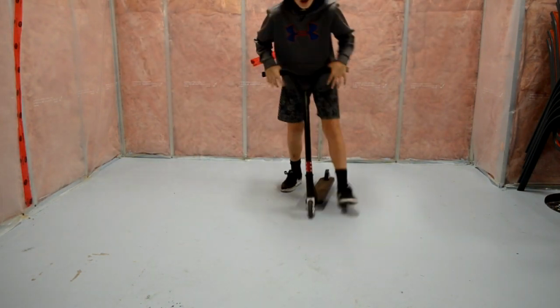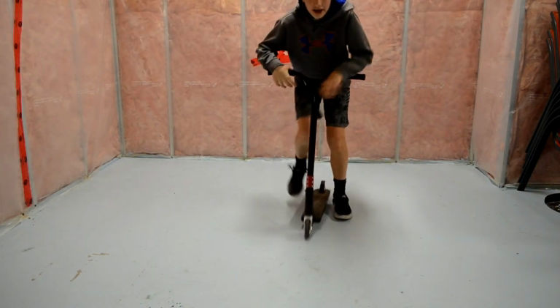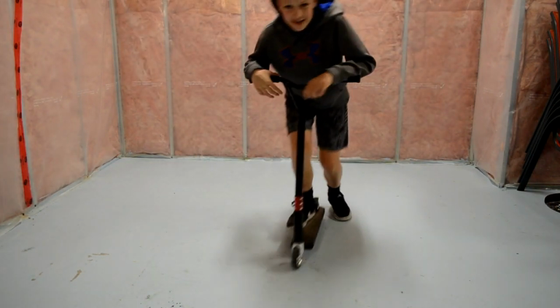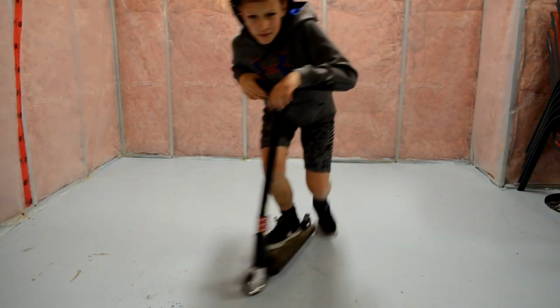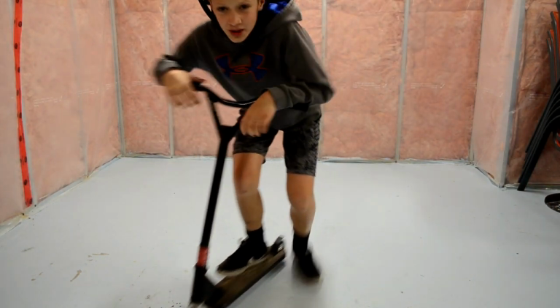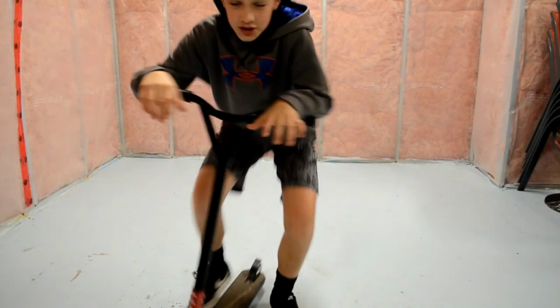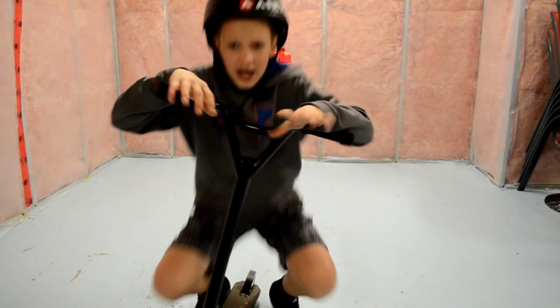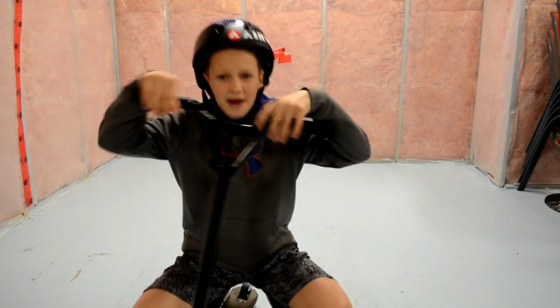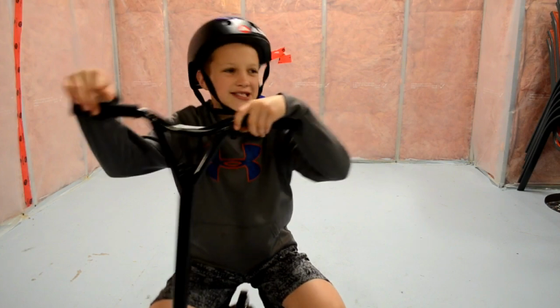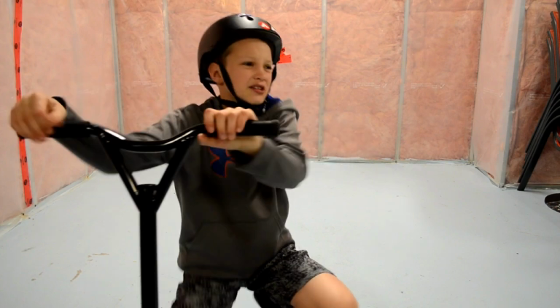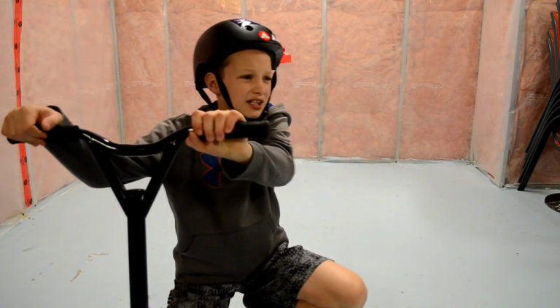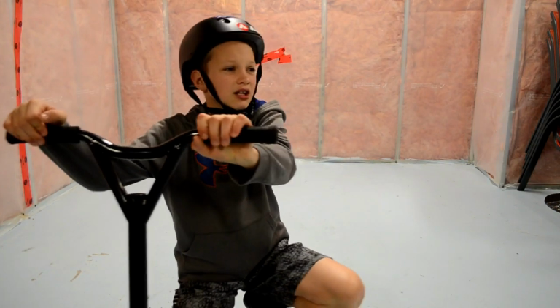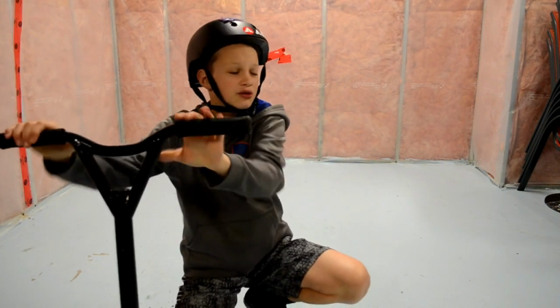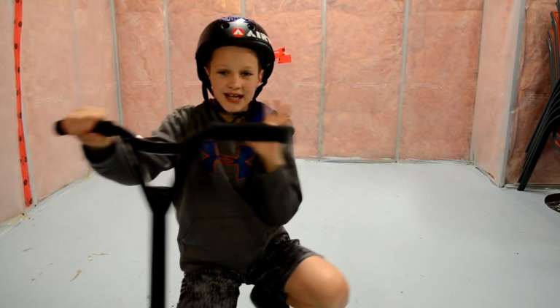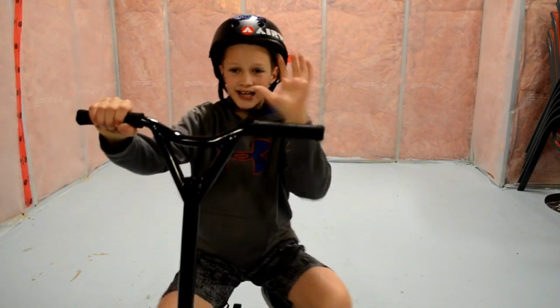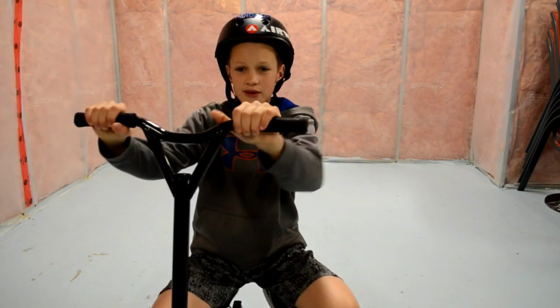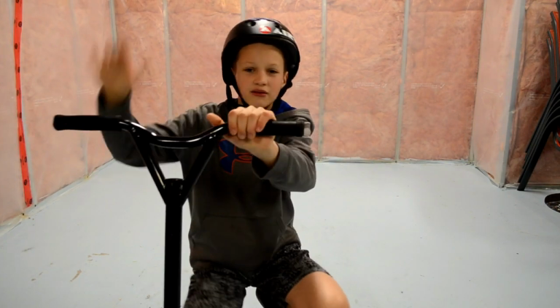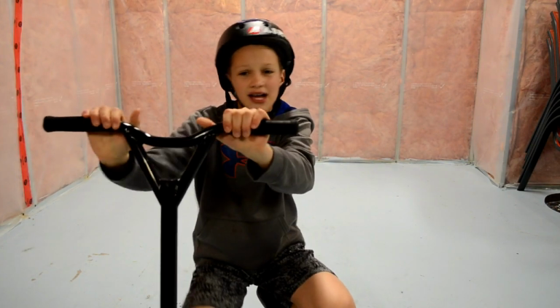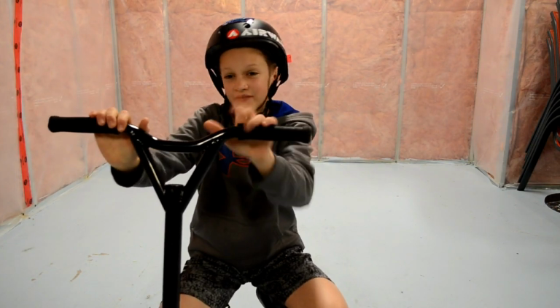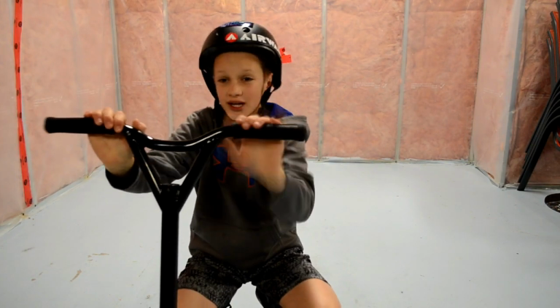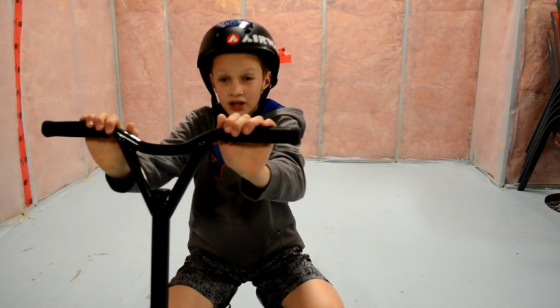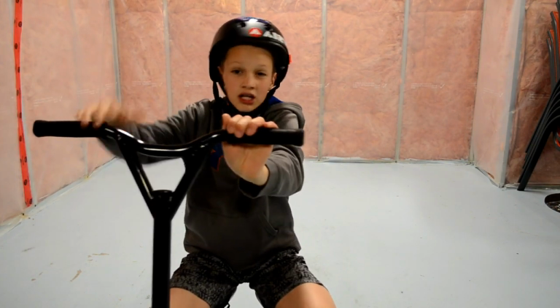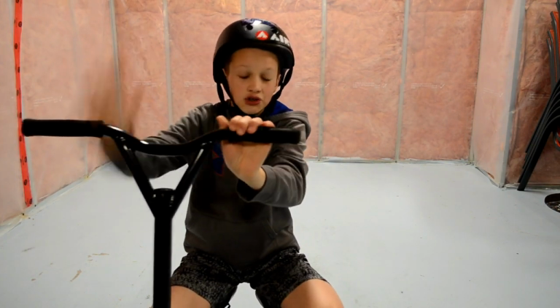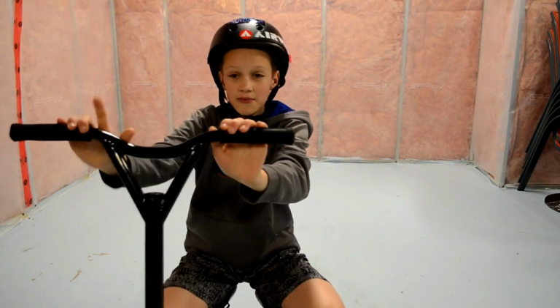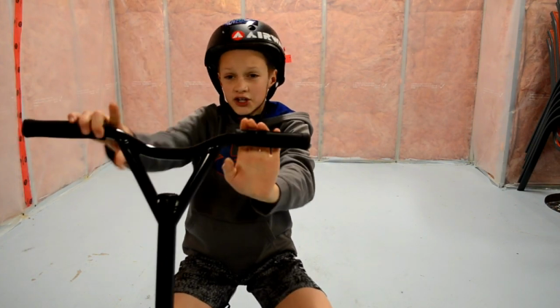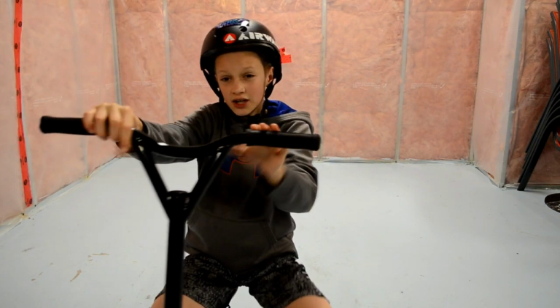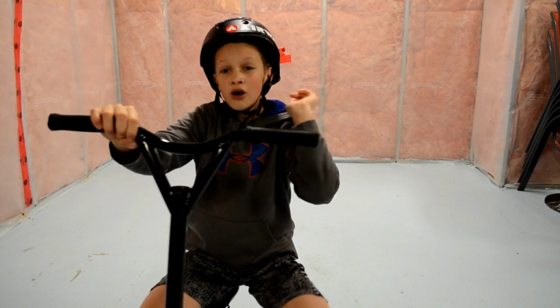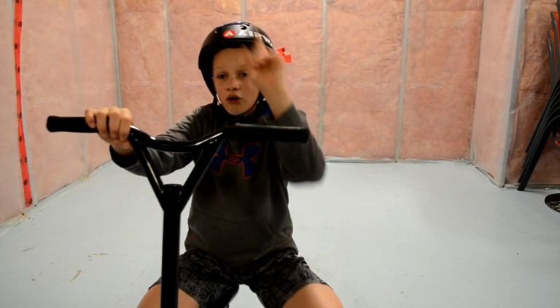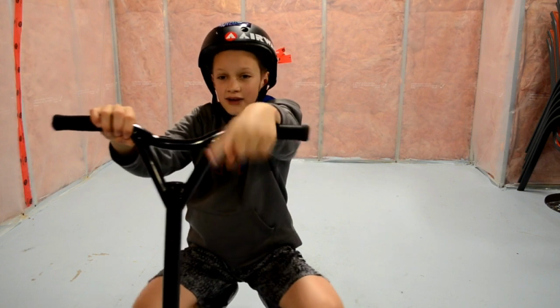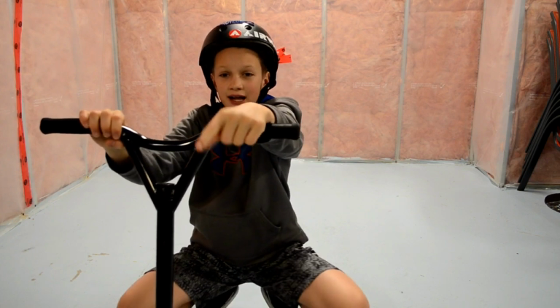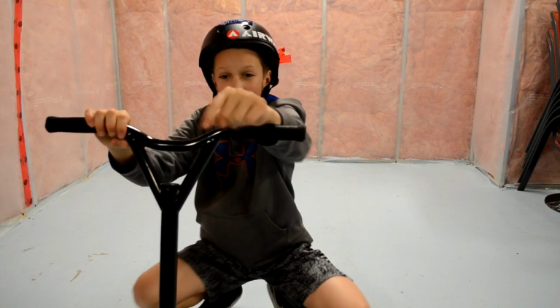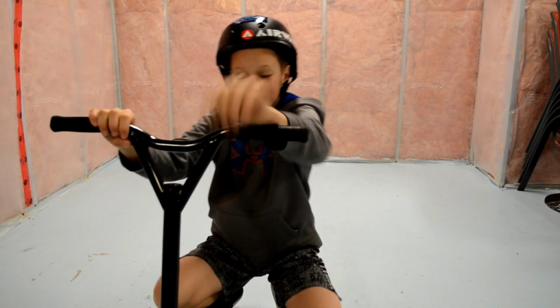If you still can't get the whip around fast enough, try them off a curb or a ramp like I have here.